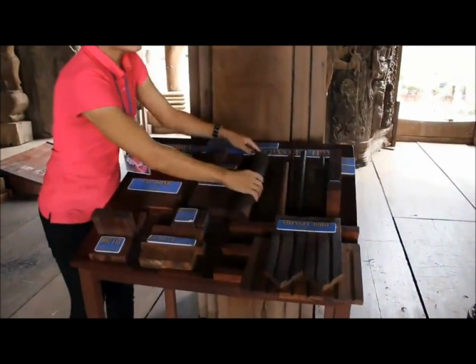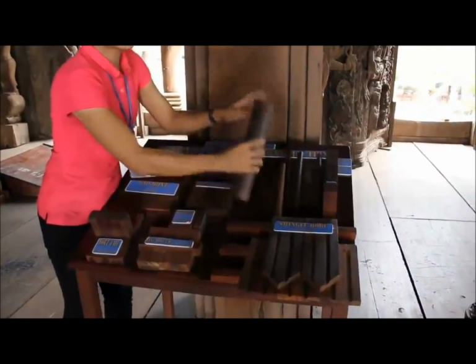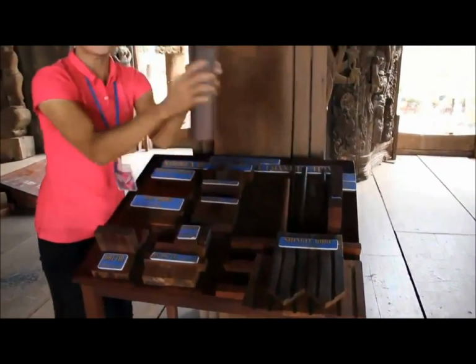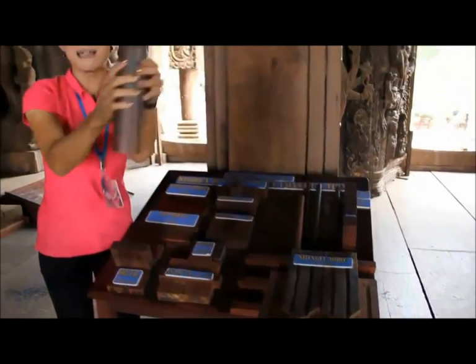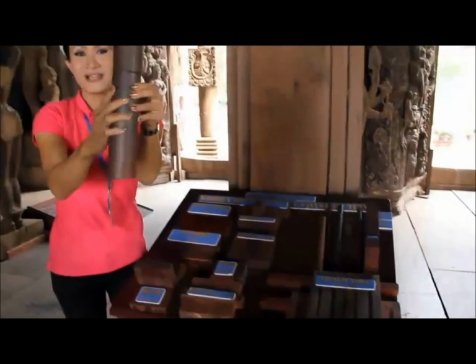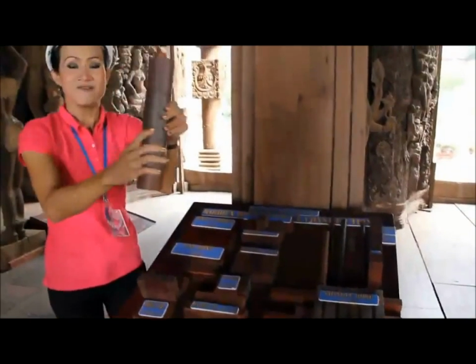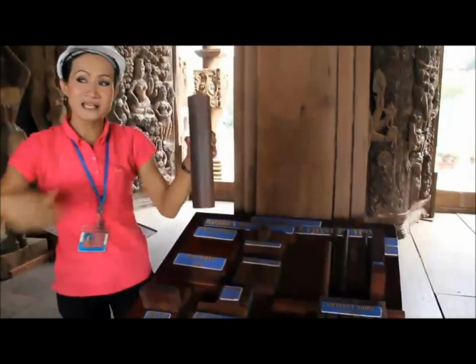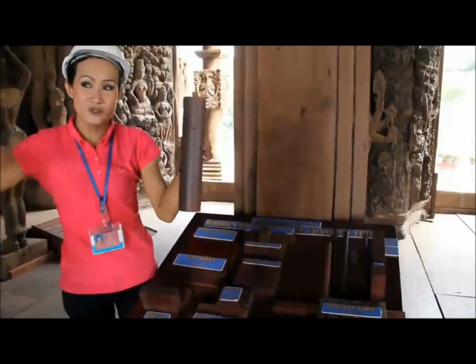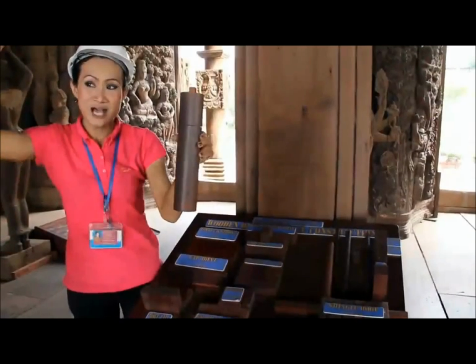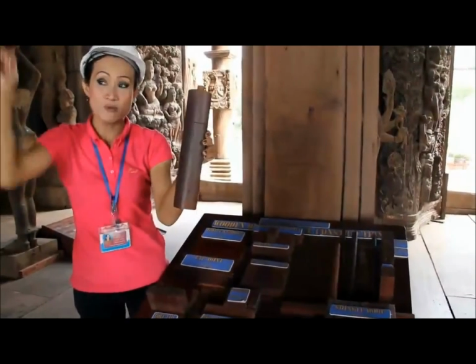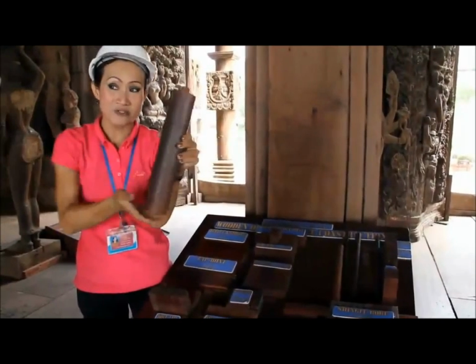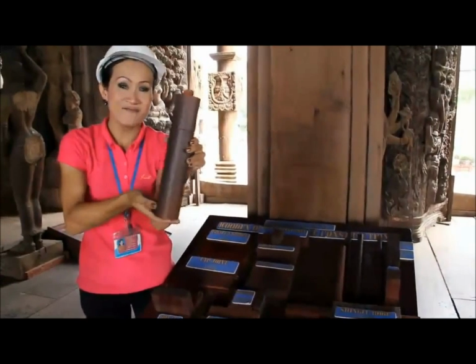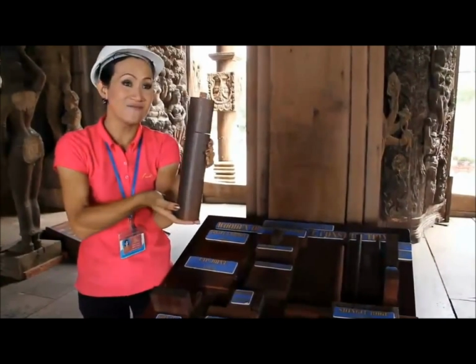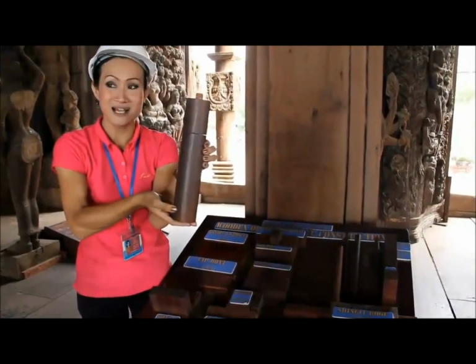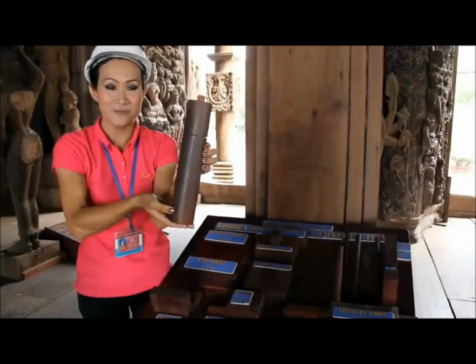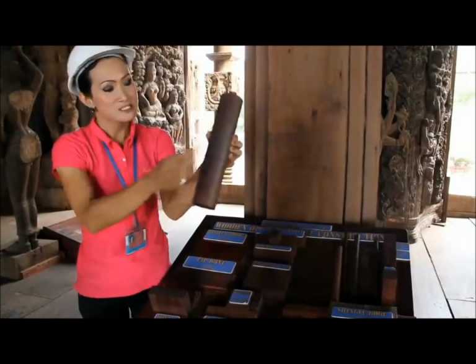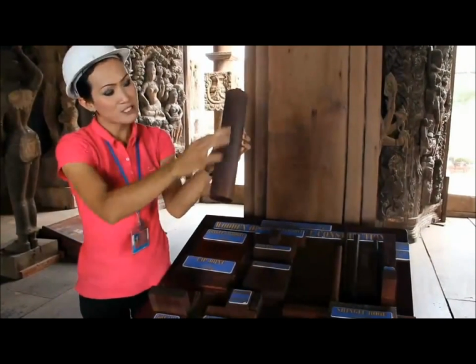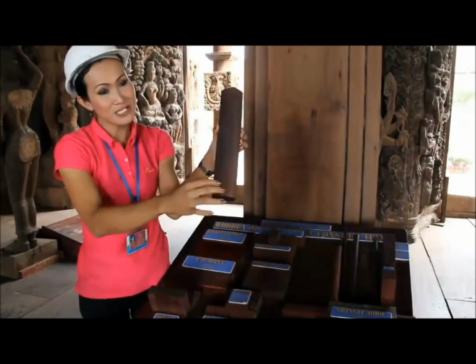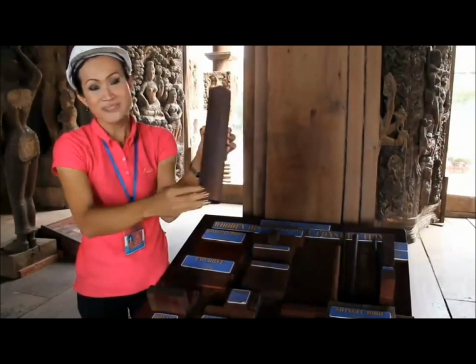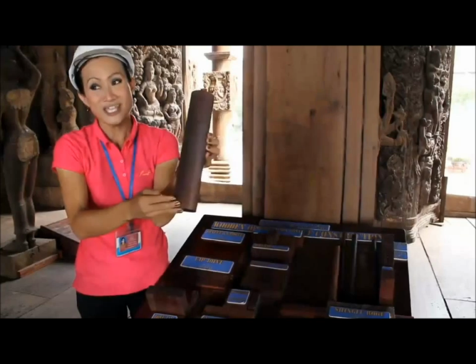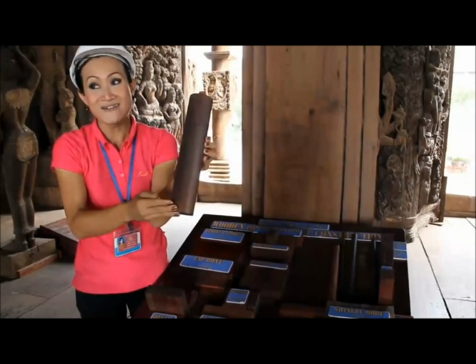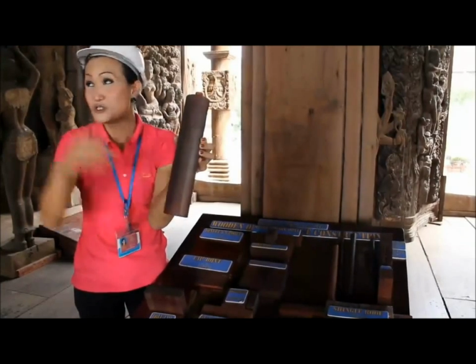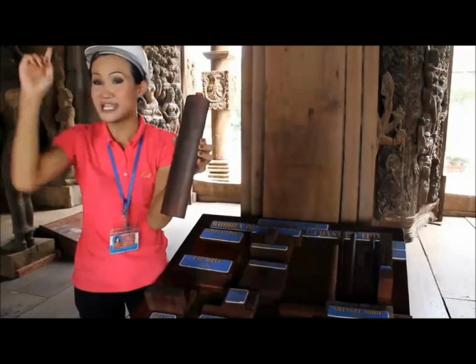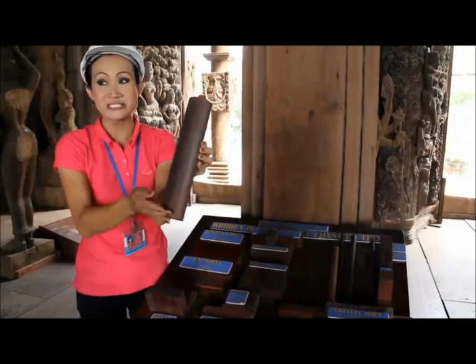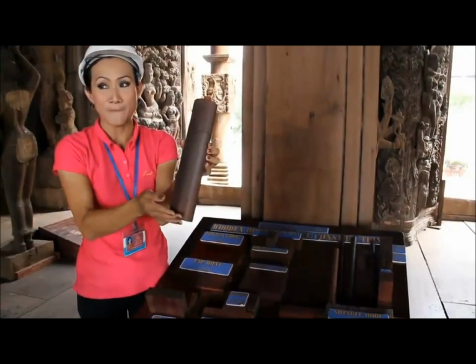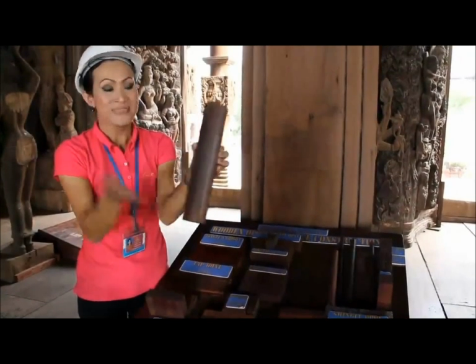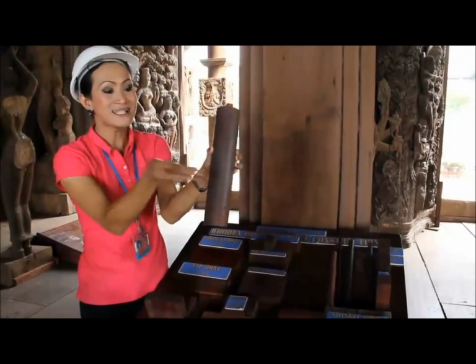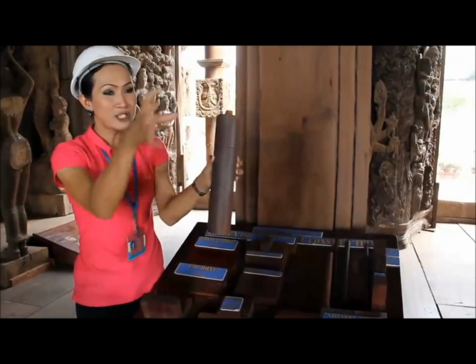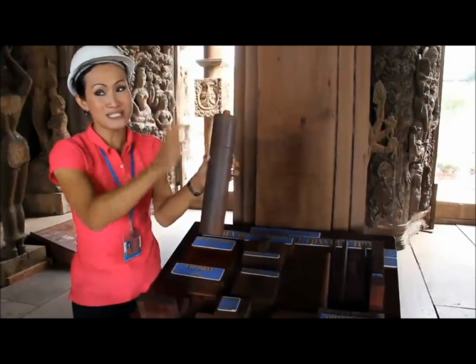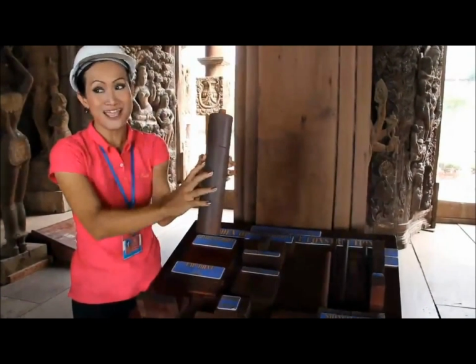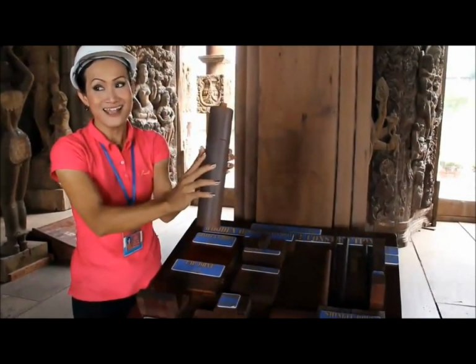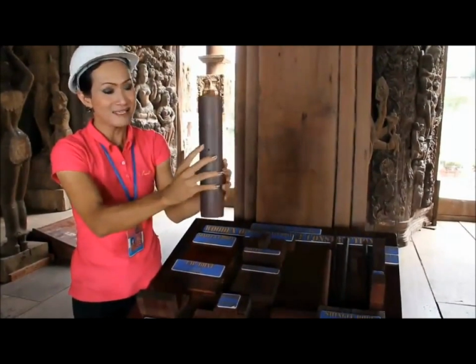And this one is the column. From the ground to the top it's 25 meters high. So one tree is not enough to connect to the ceiling. They cut them and join things together like this.